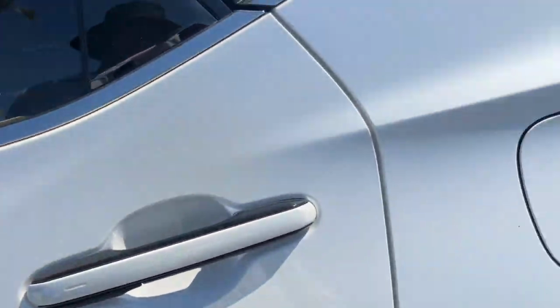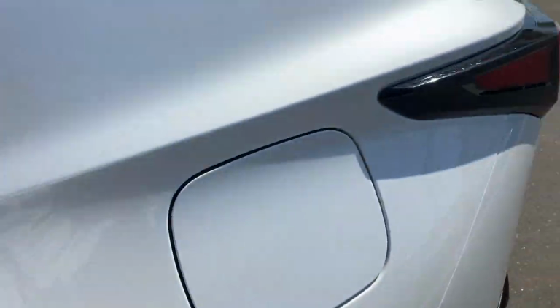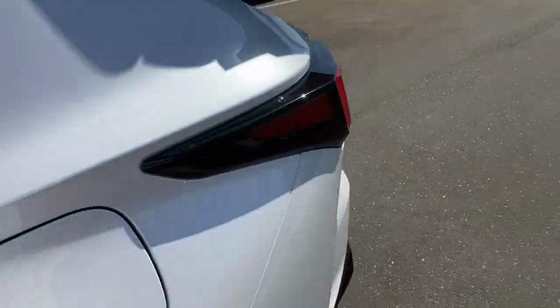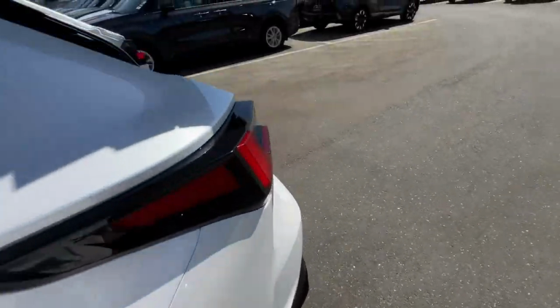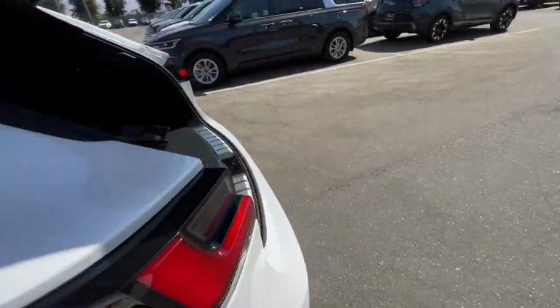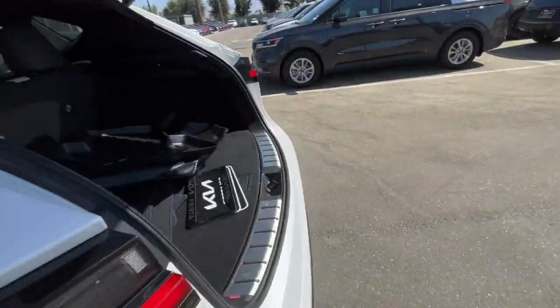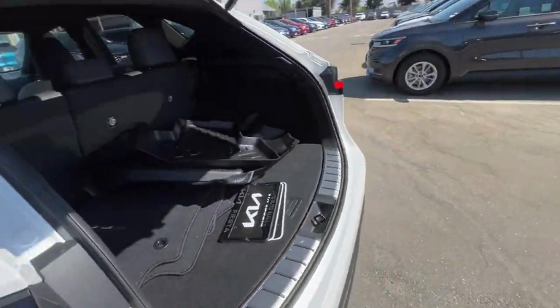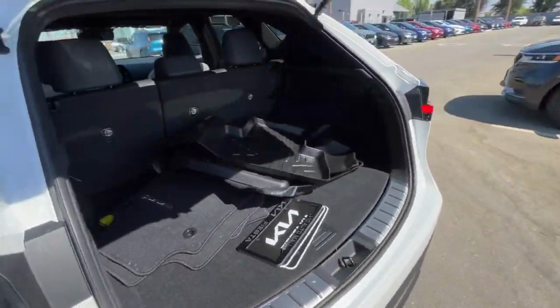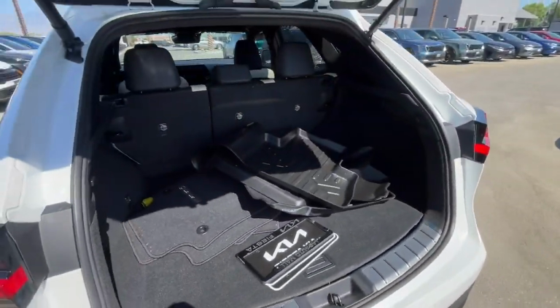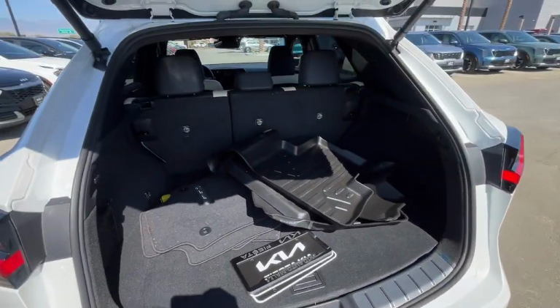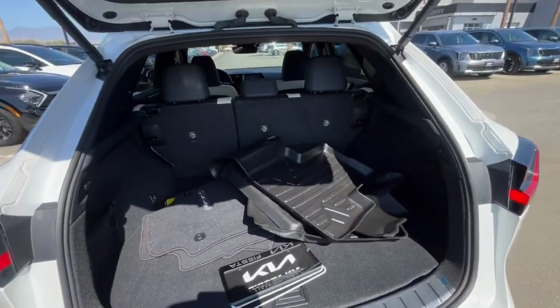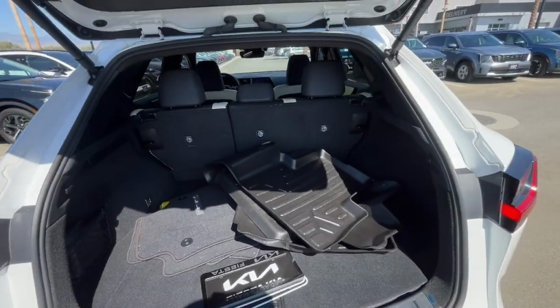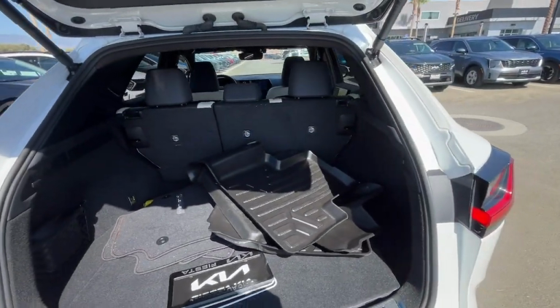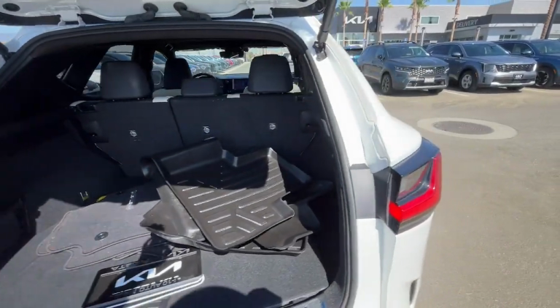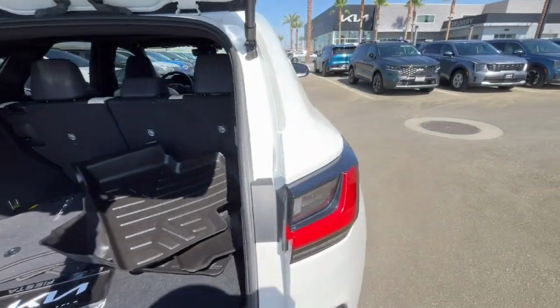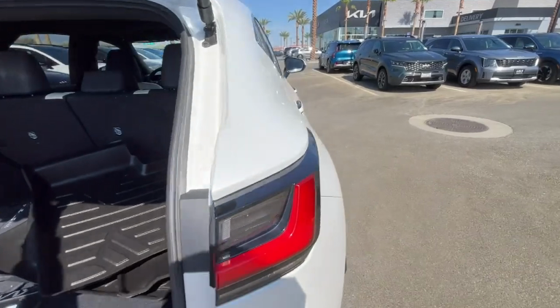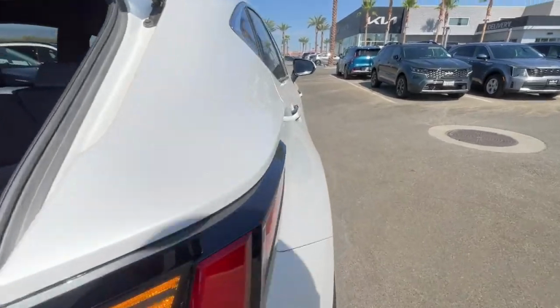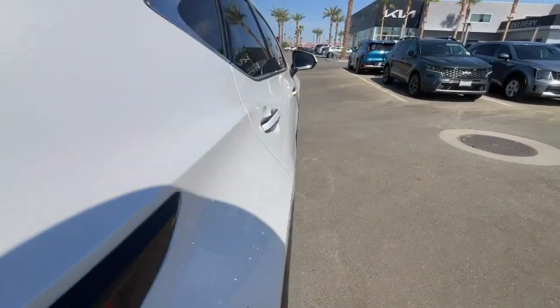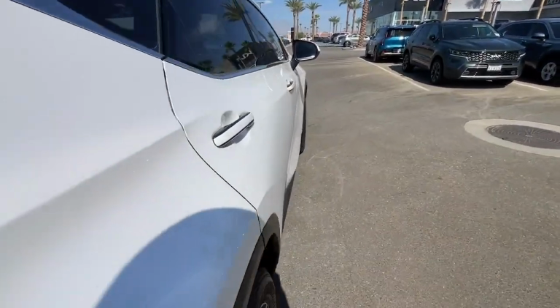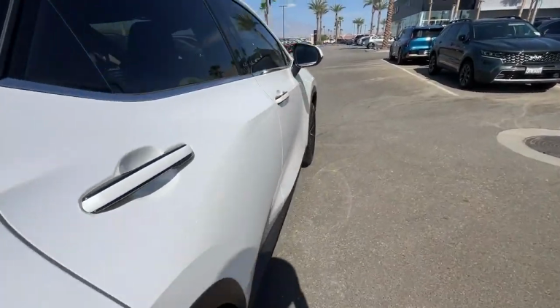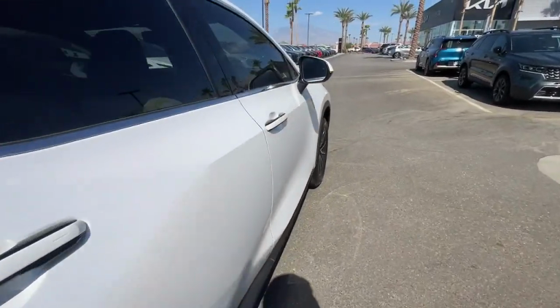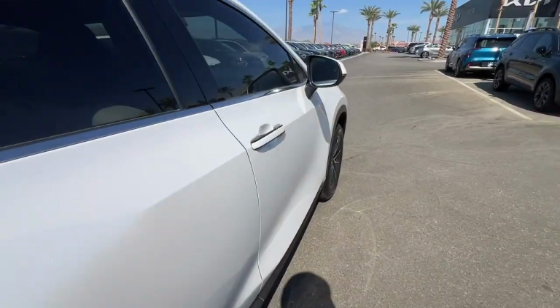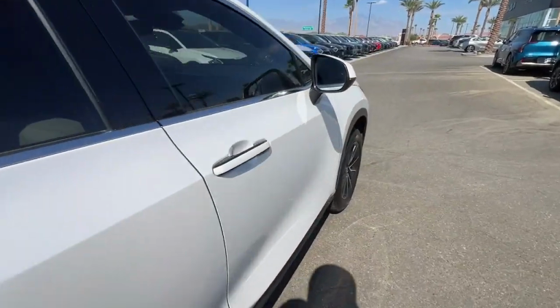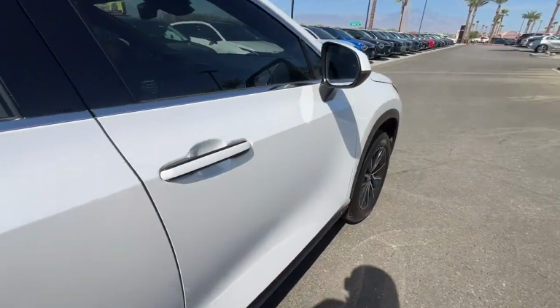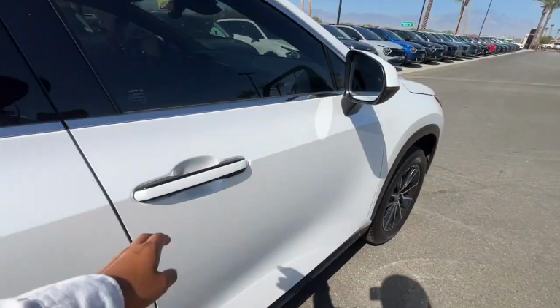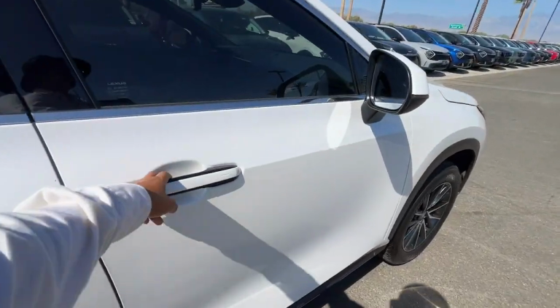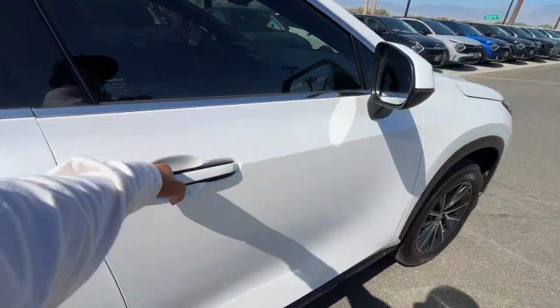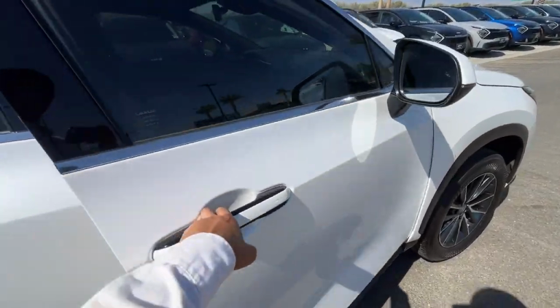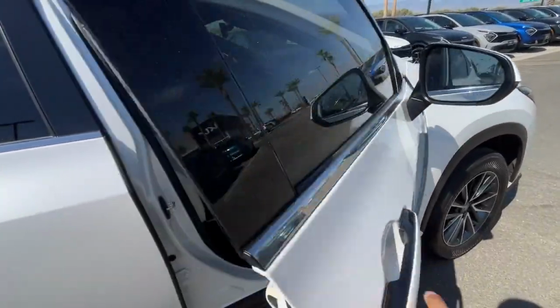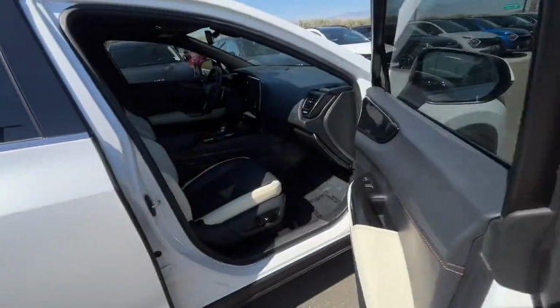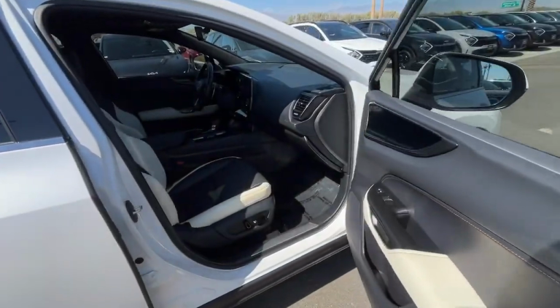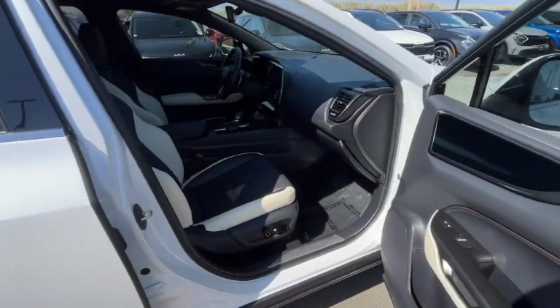Seize the opportunity to travel in modern style in this razor sharp NX. Our team will give you an outstanding test drive experience. Stop in today.